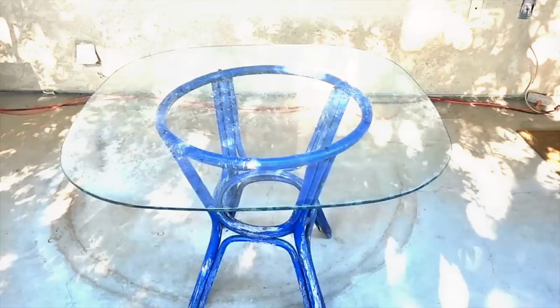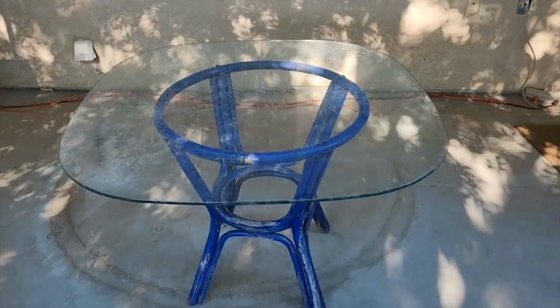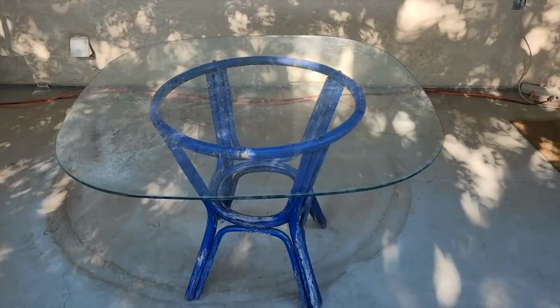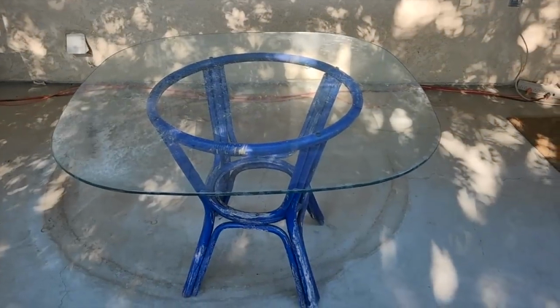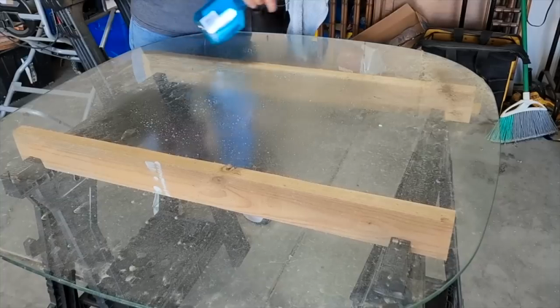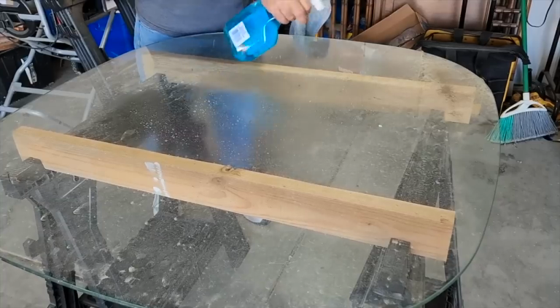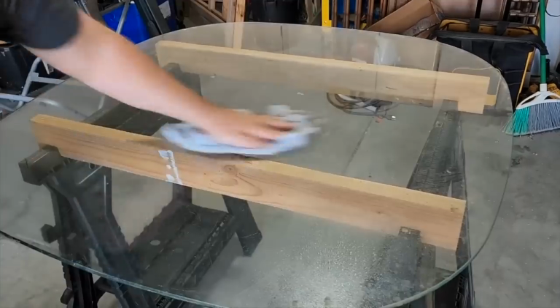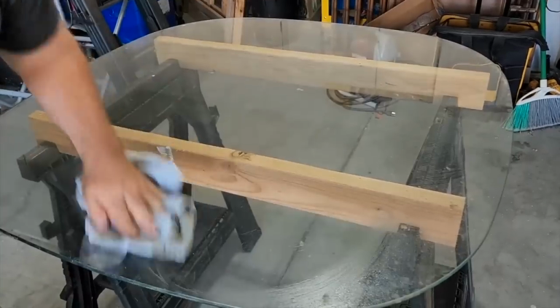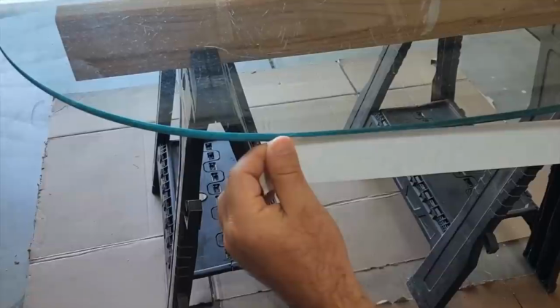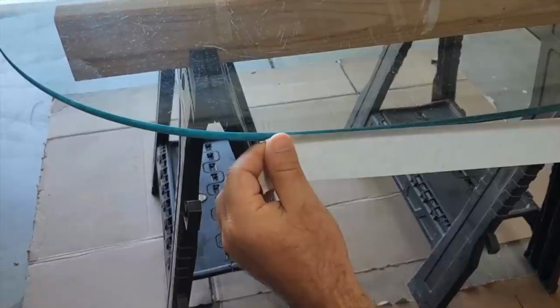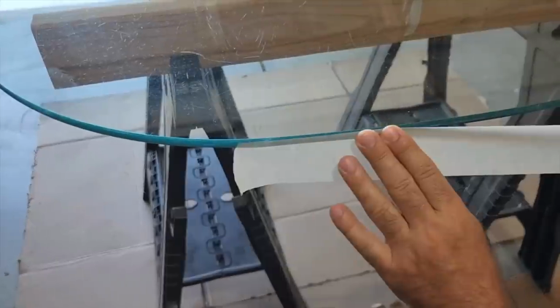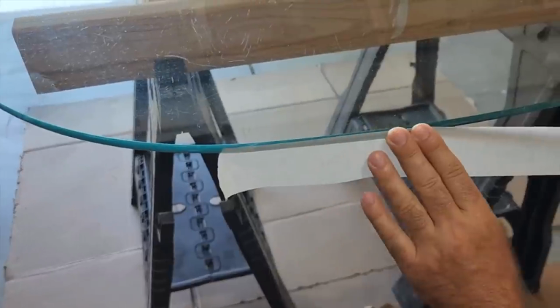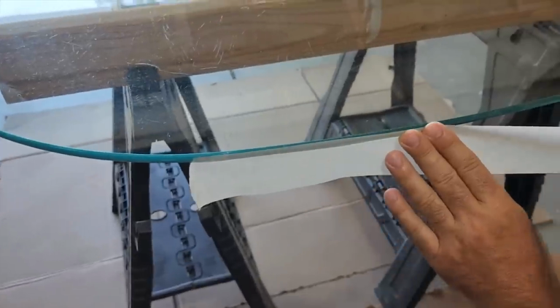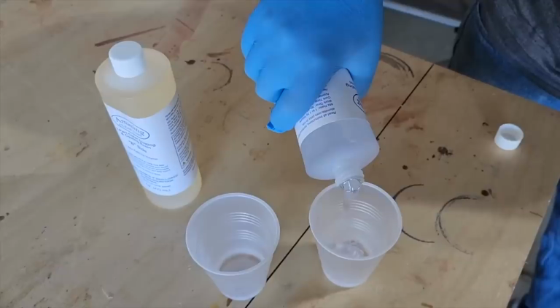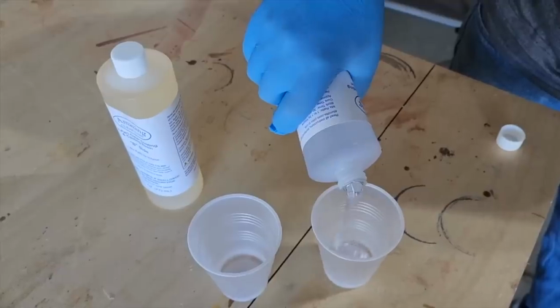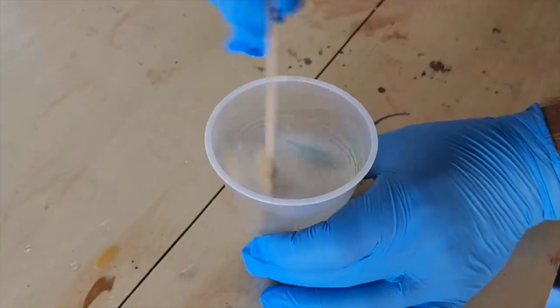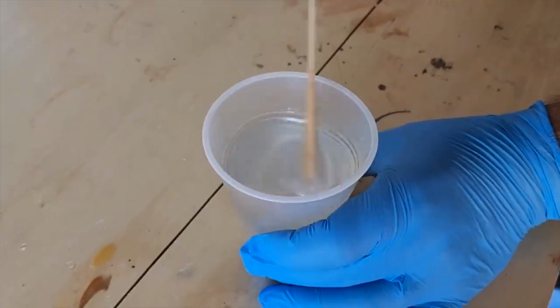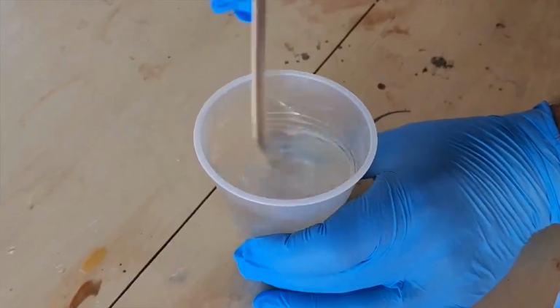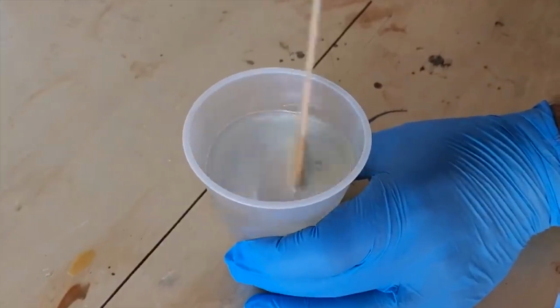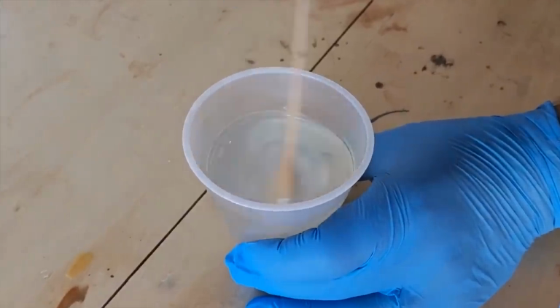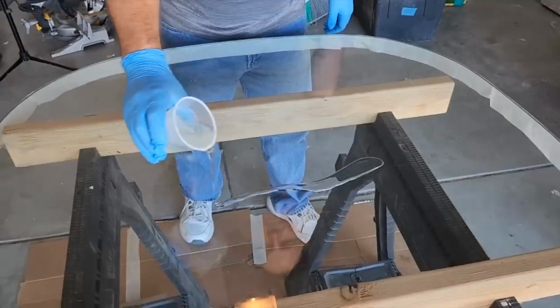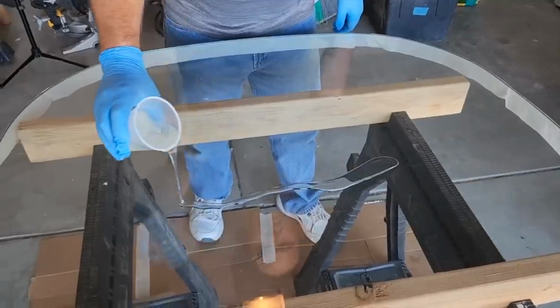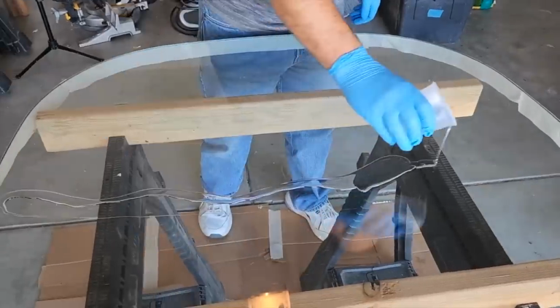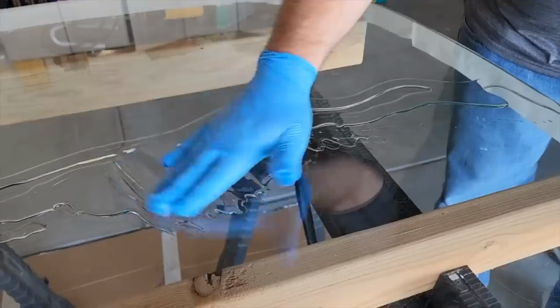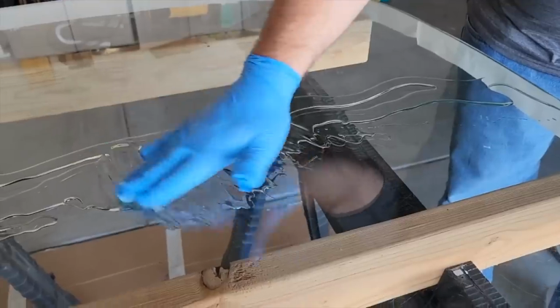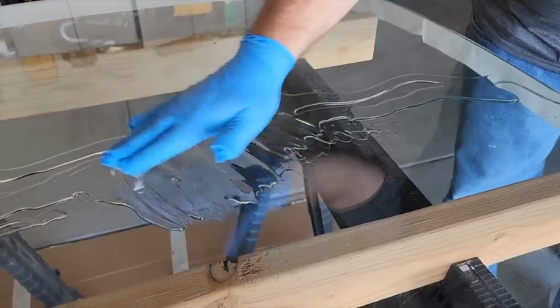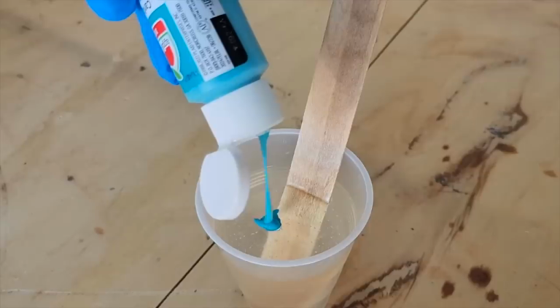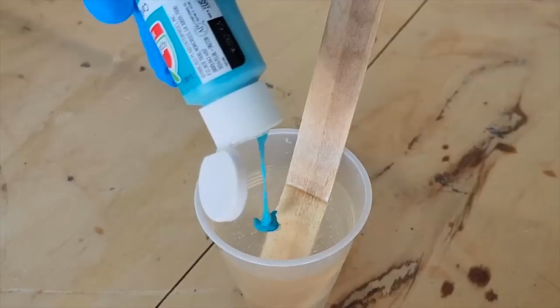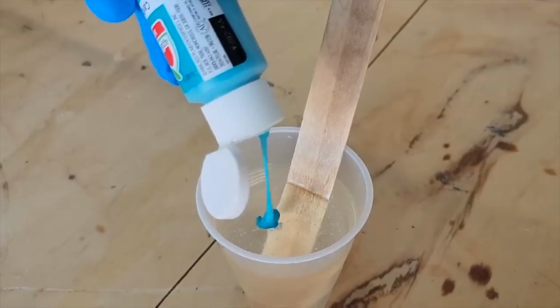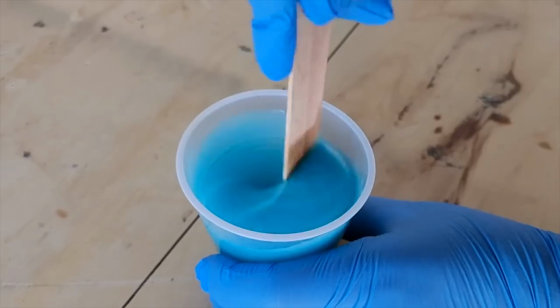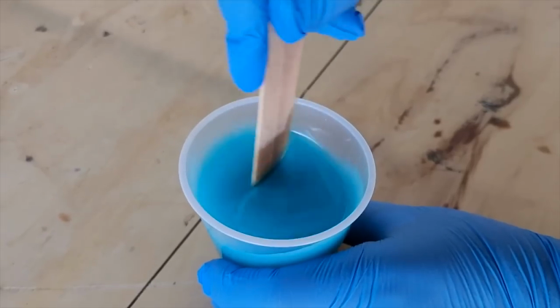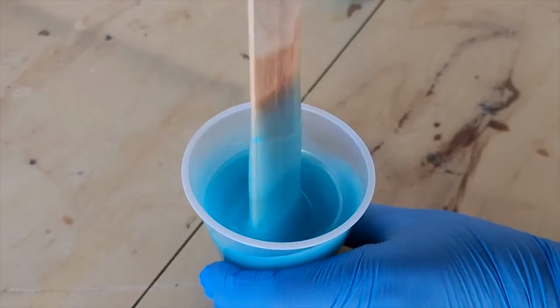I've got this old glass table. Get it all cleaned up. I'm going to tape around all of the edges. Next, we're going to do that two-part epoxy. We're going to pour it halfway down the table. Next, we're going to mix a little bit of teal.